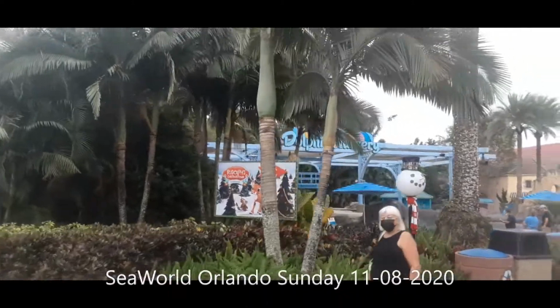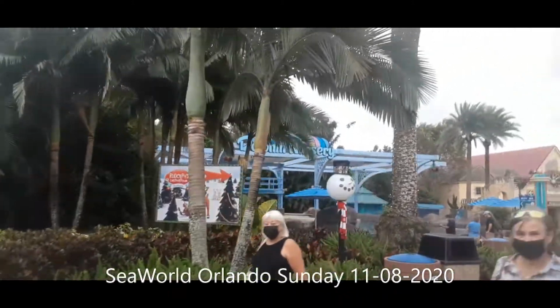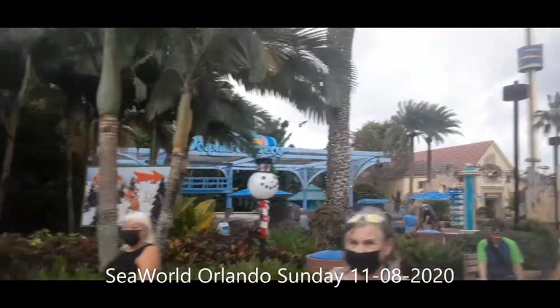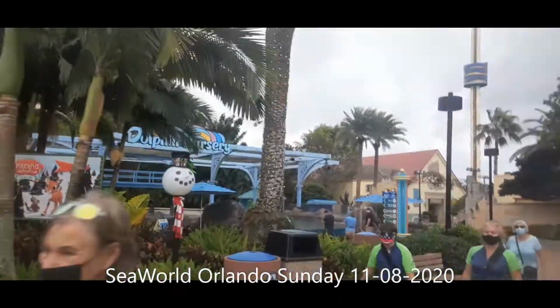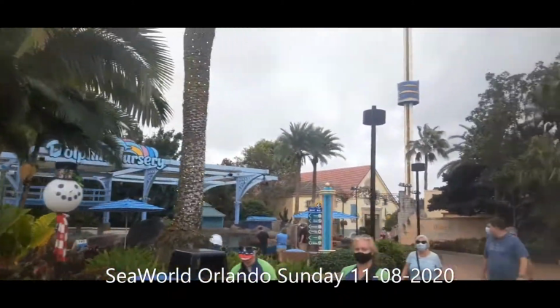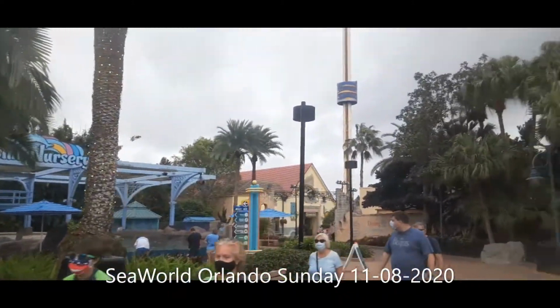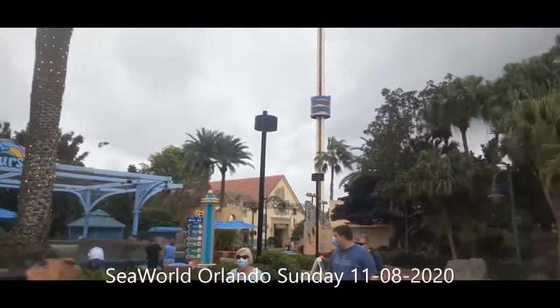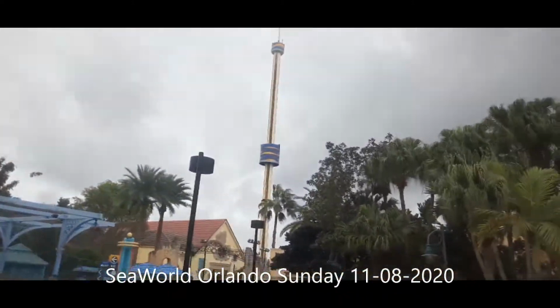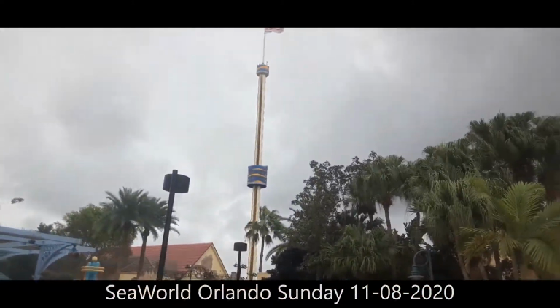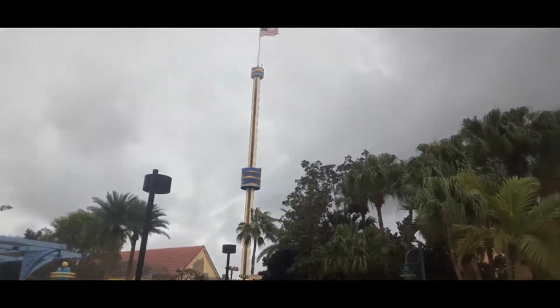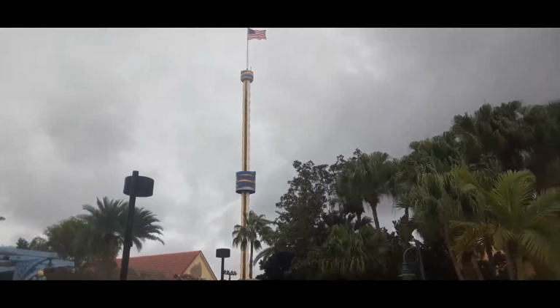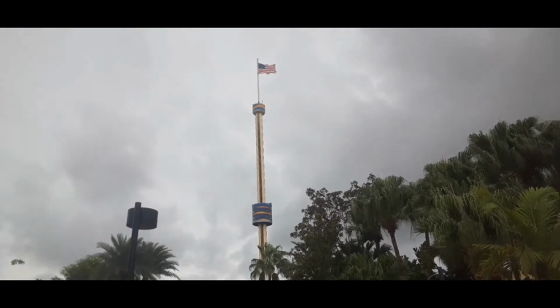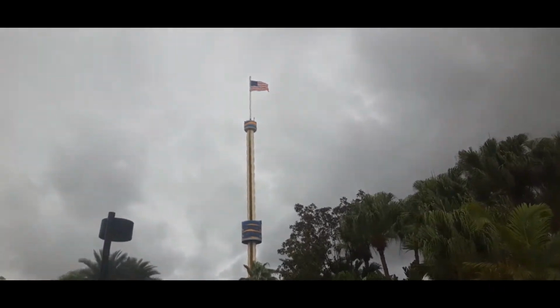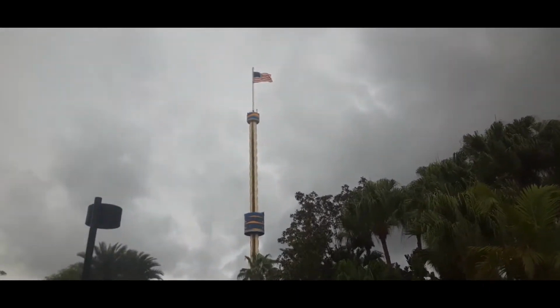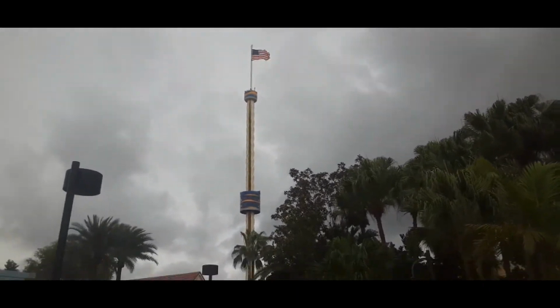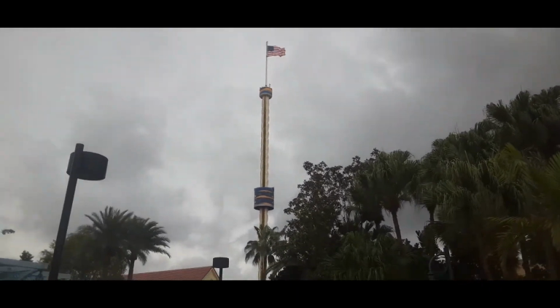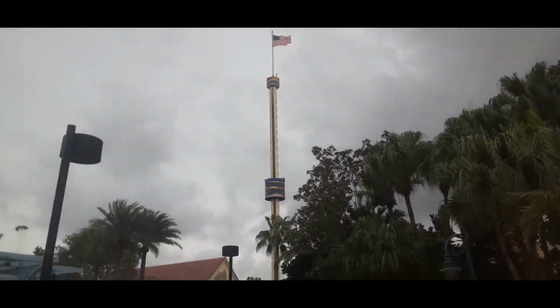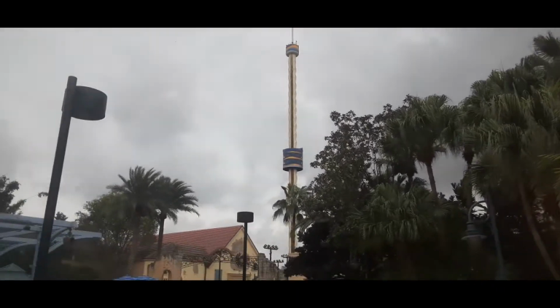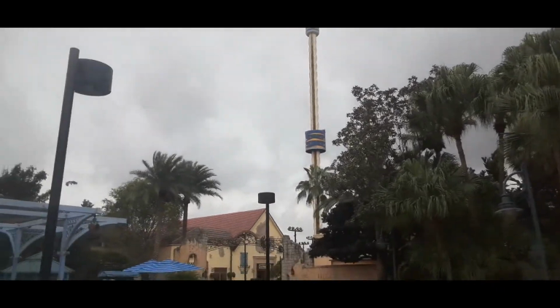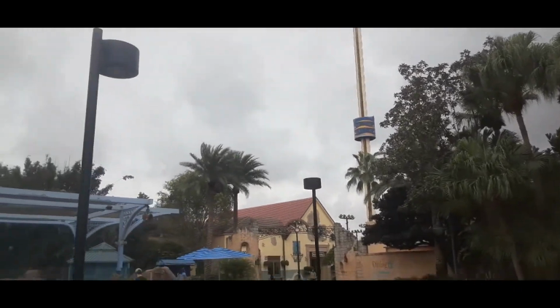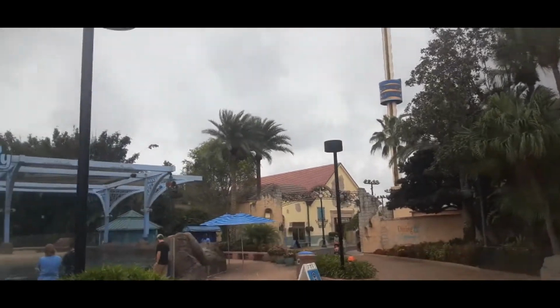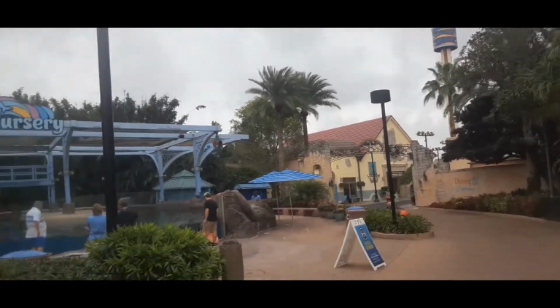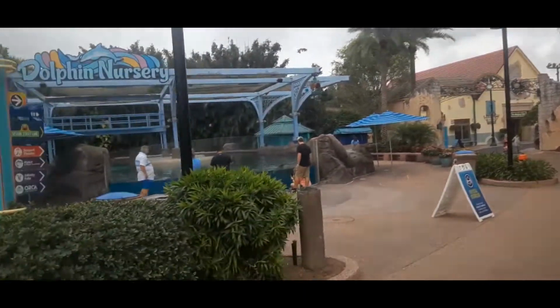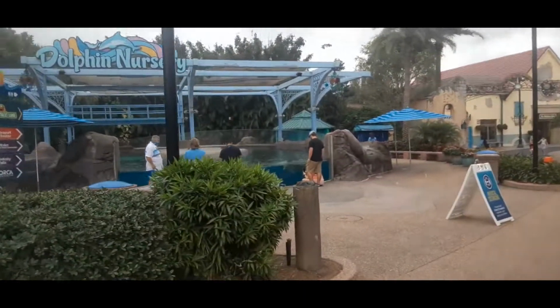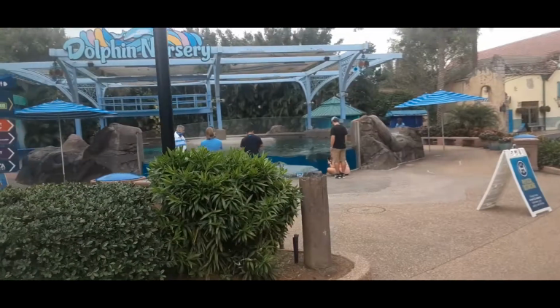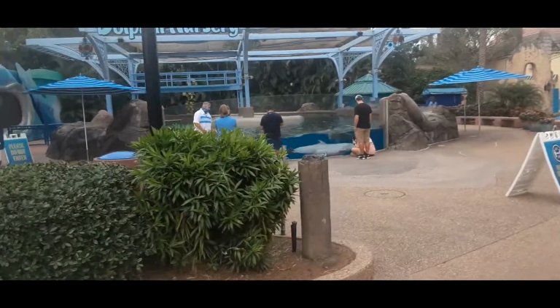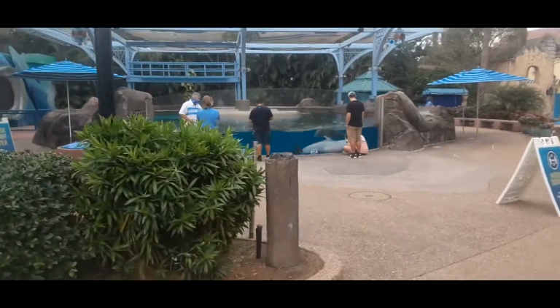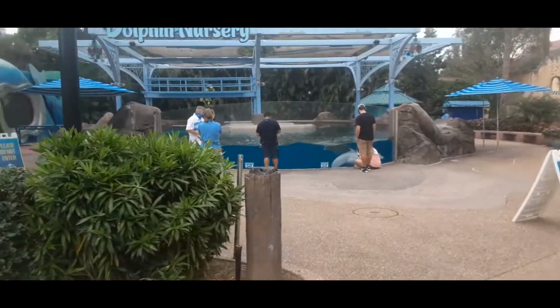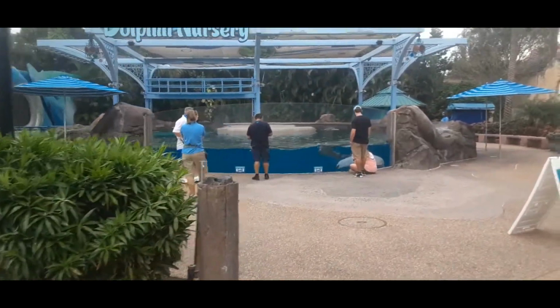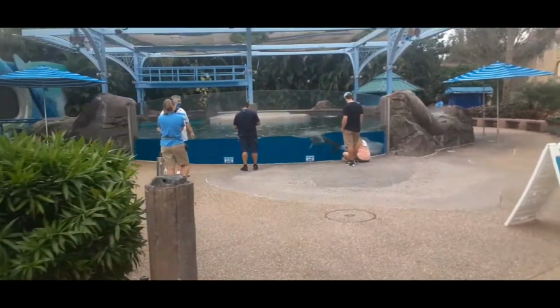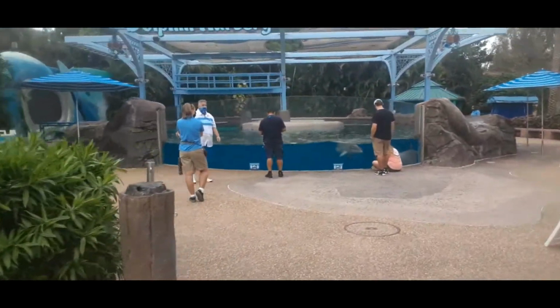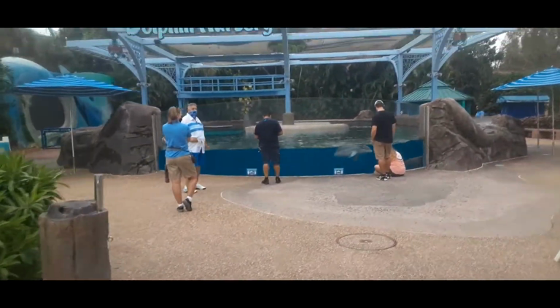Looks like Rudolph's coming back, and Sky Tower's at half-mast. All right, let's go from the sea.